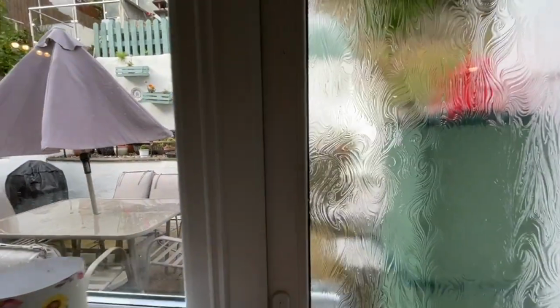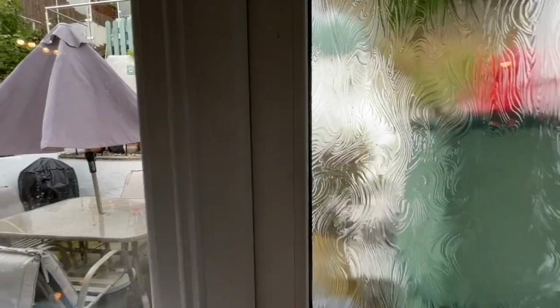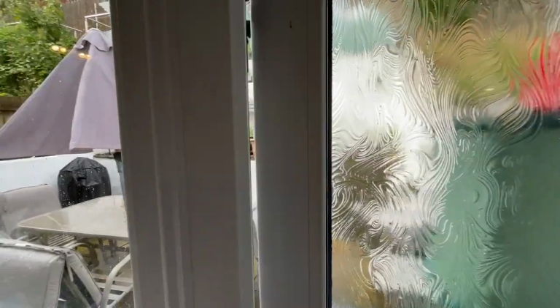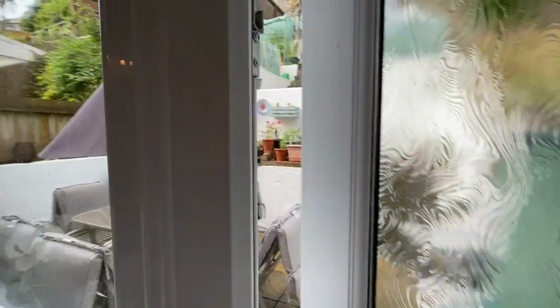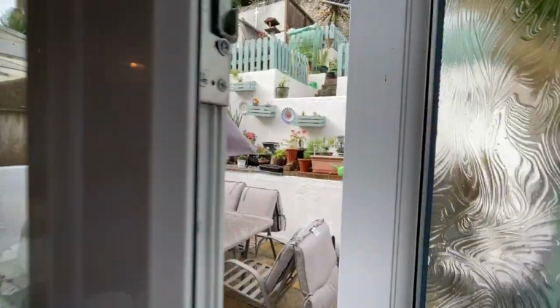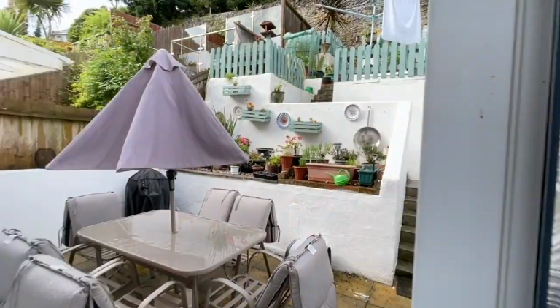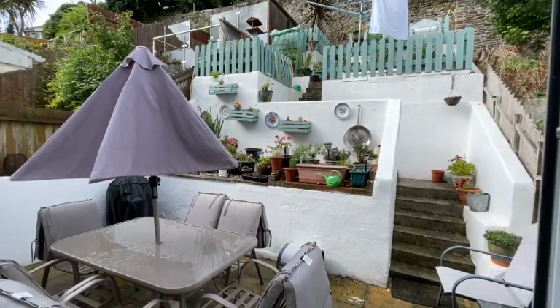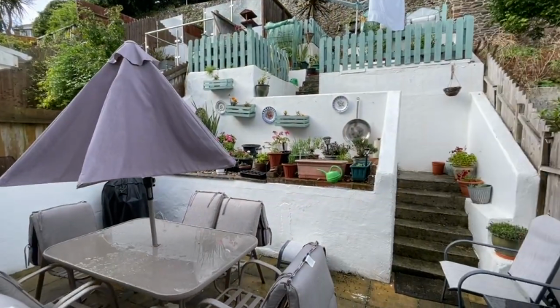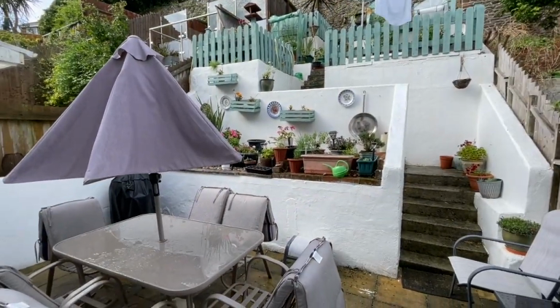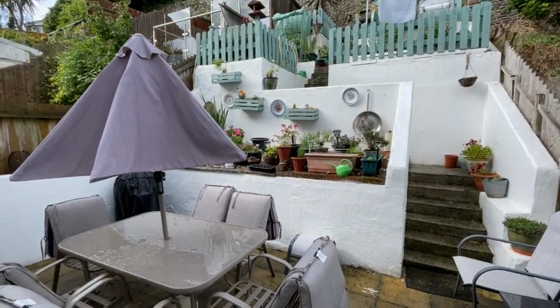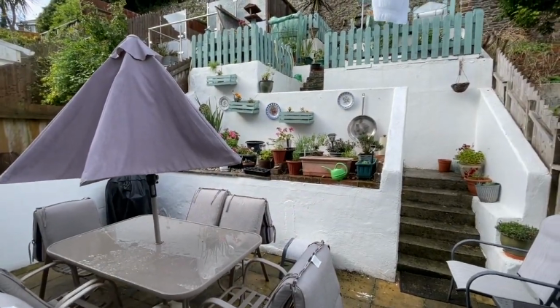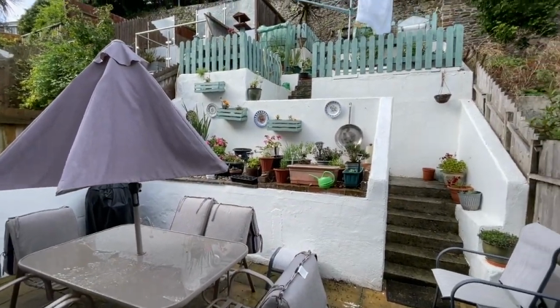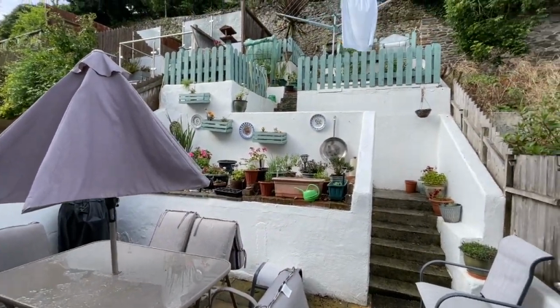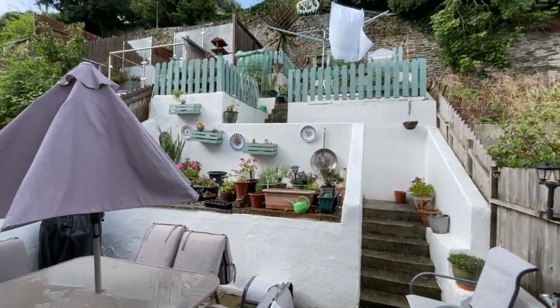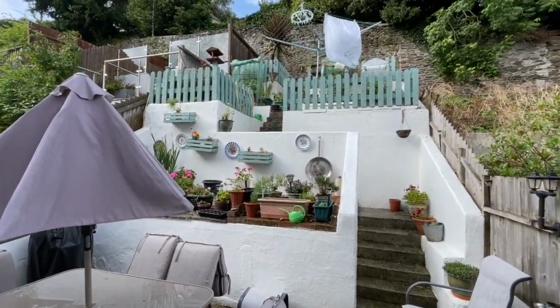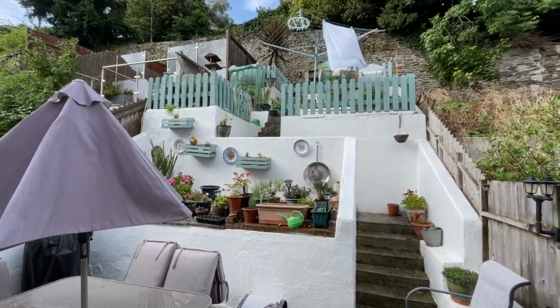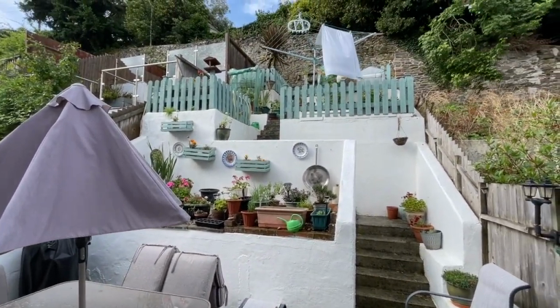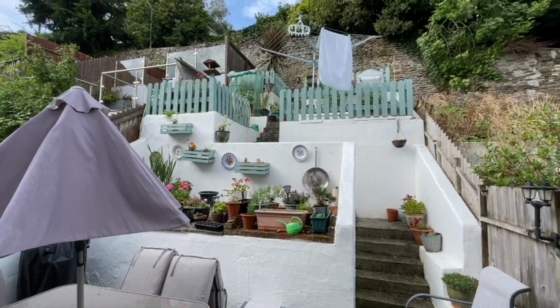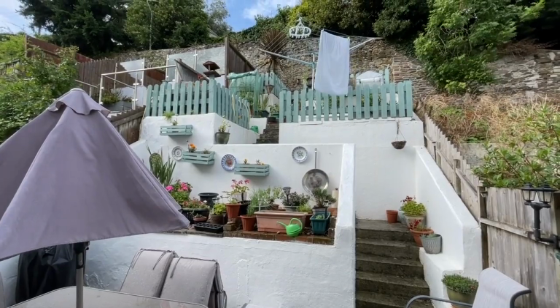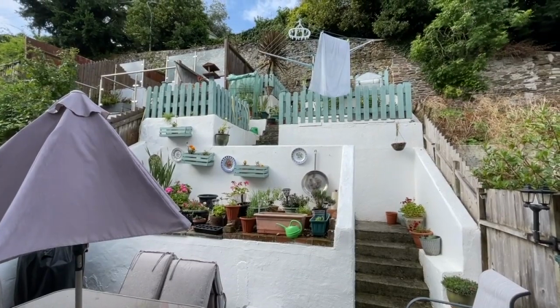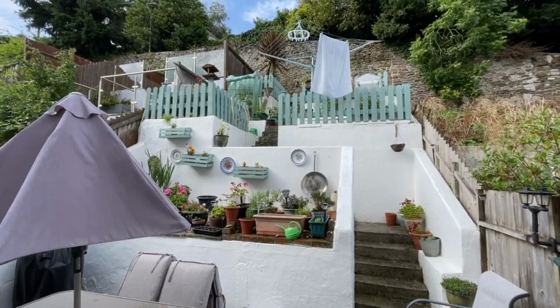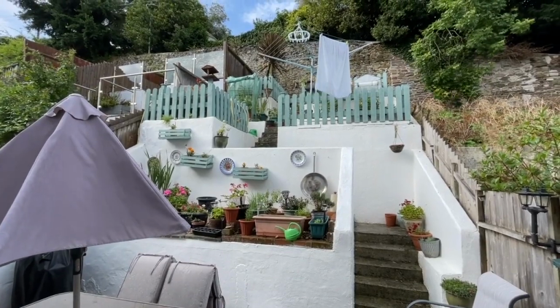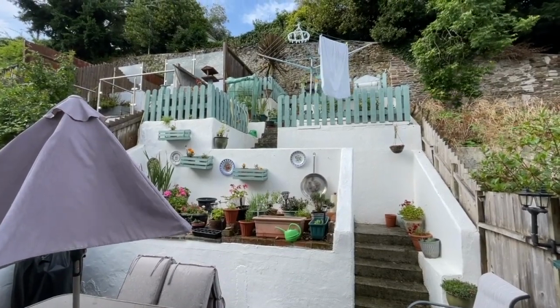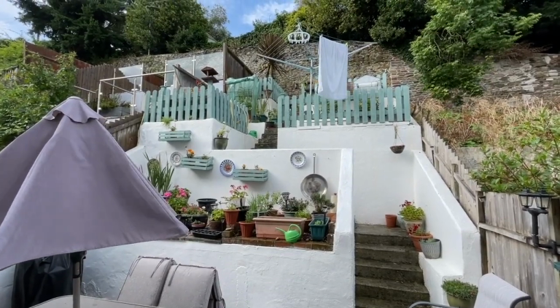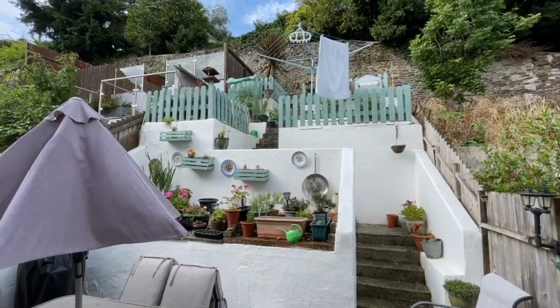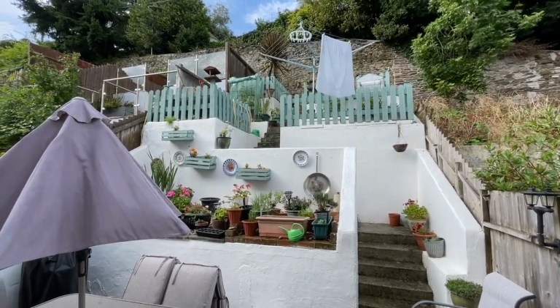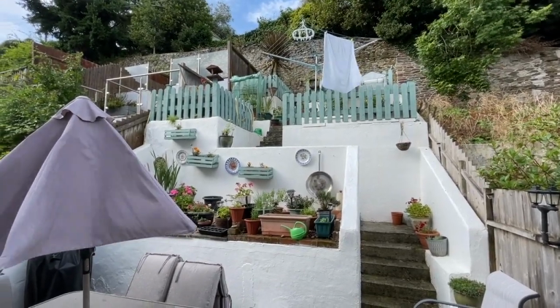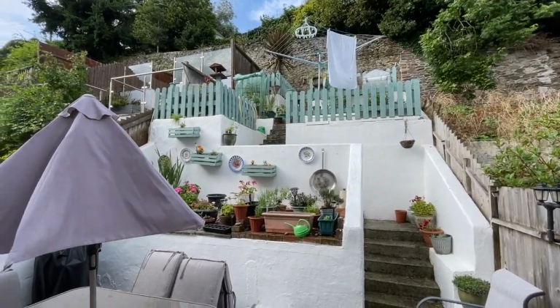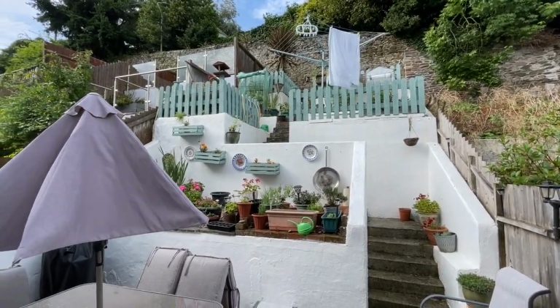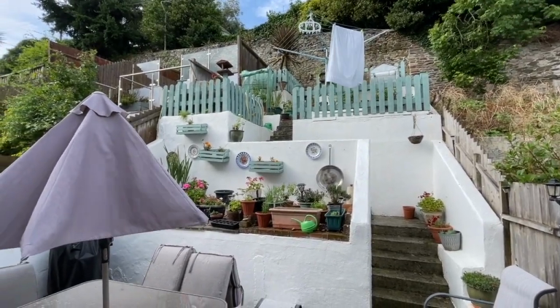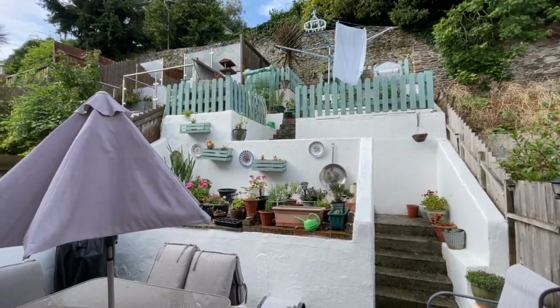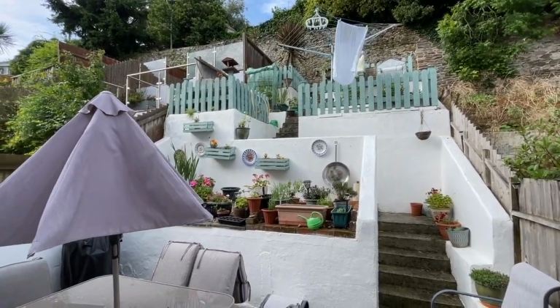There's a doorway to the rear garden. This terrace has been used for growing fruit and veg, and there's even a beehive at the top, which will be going.